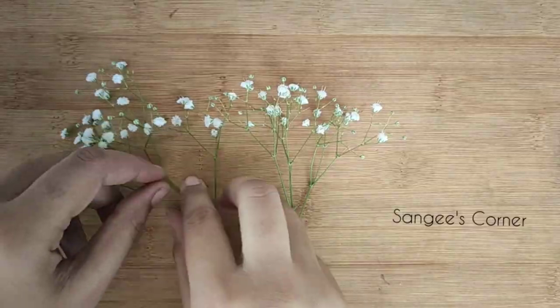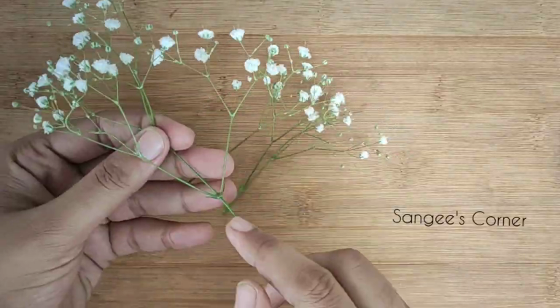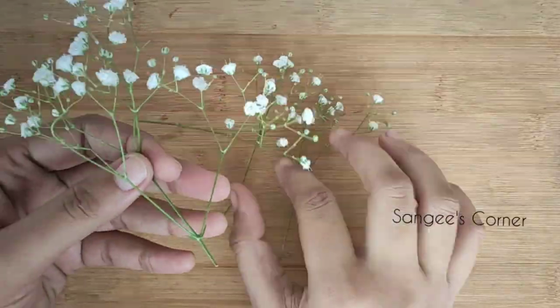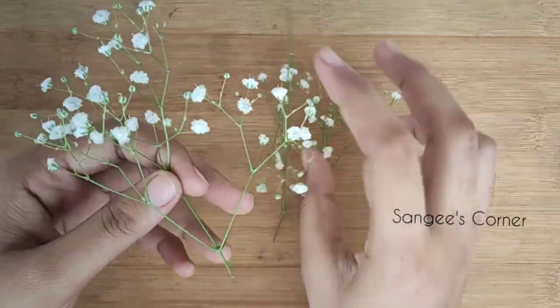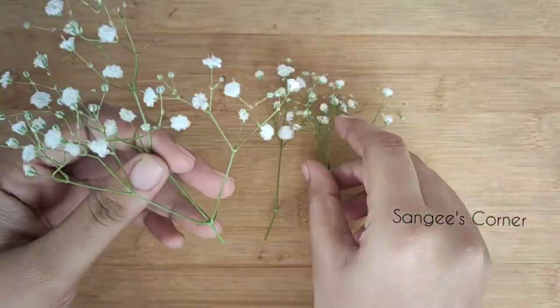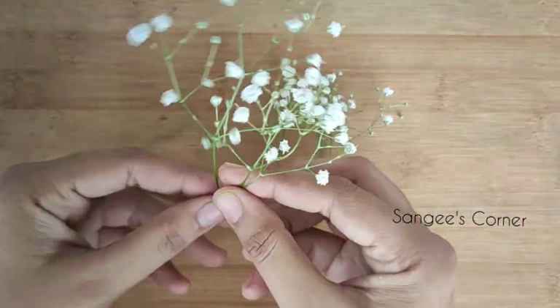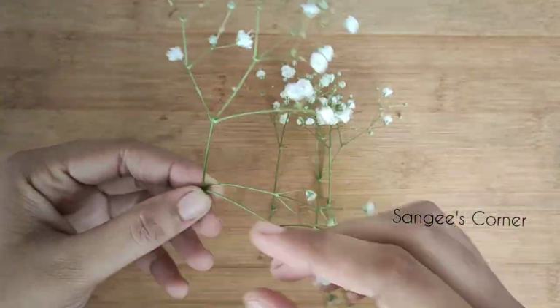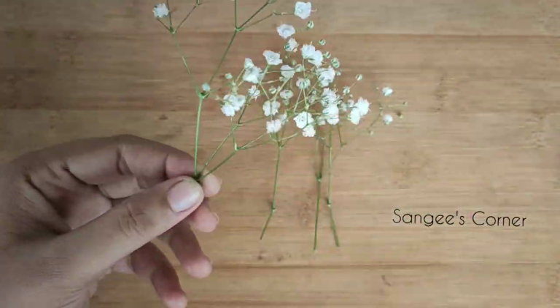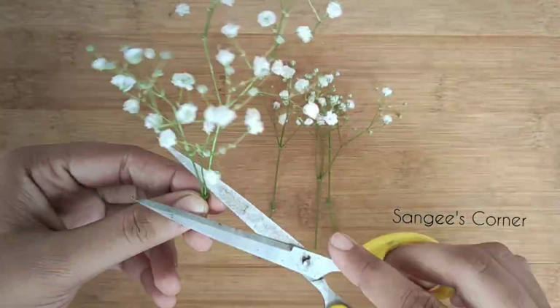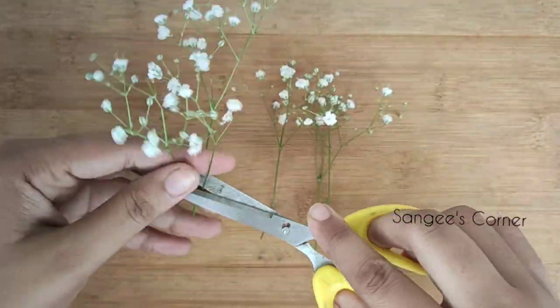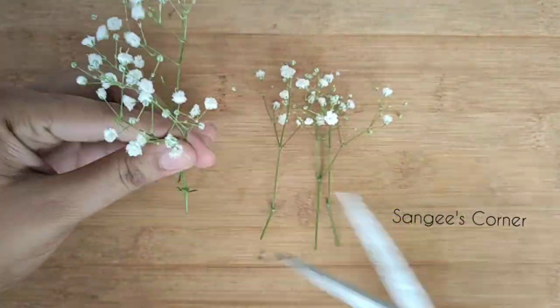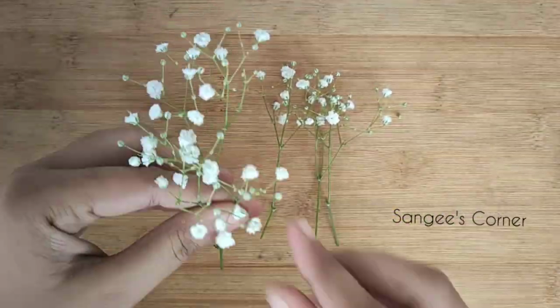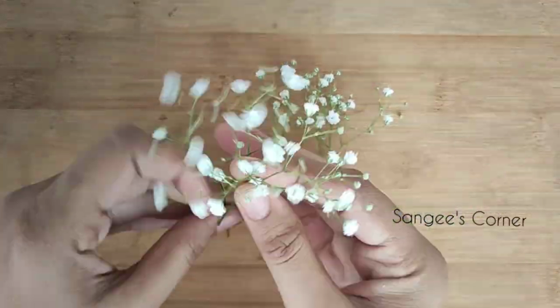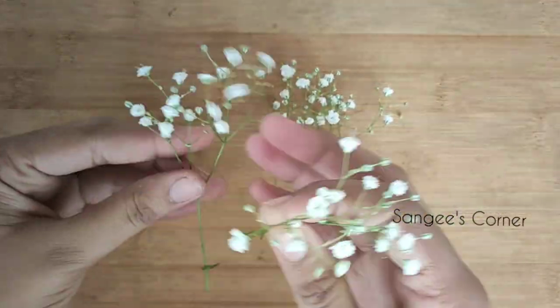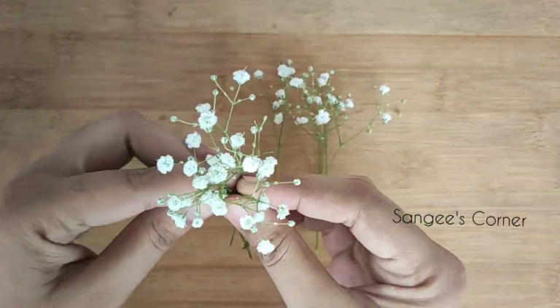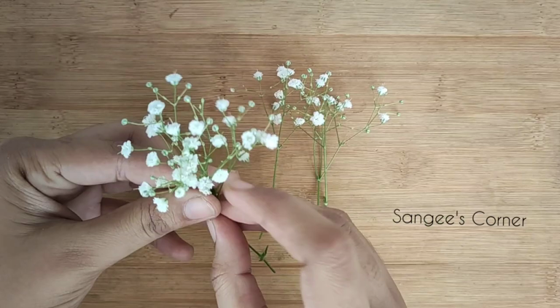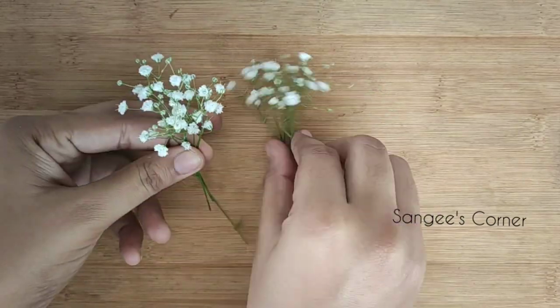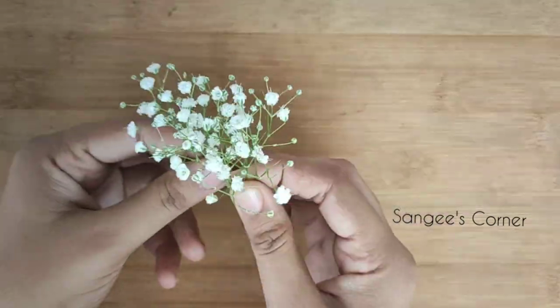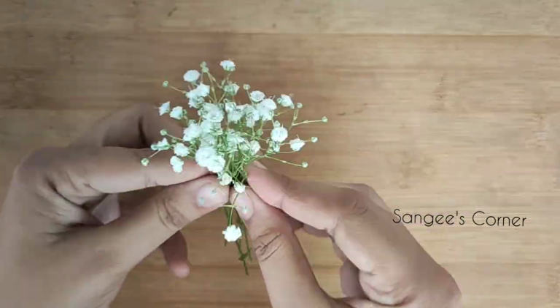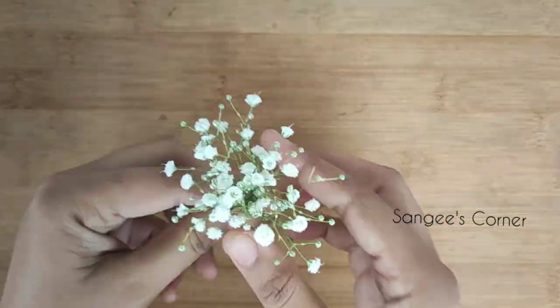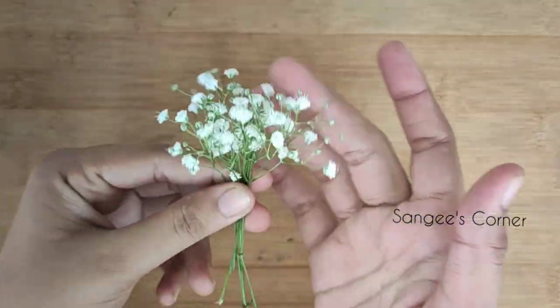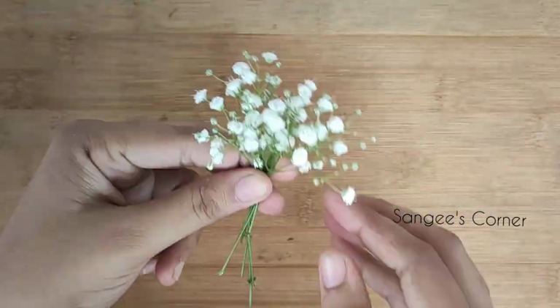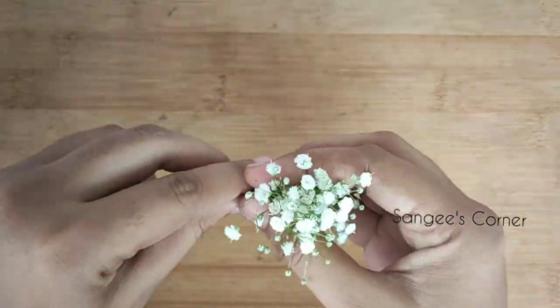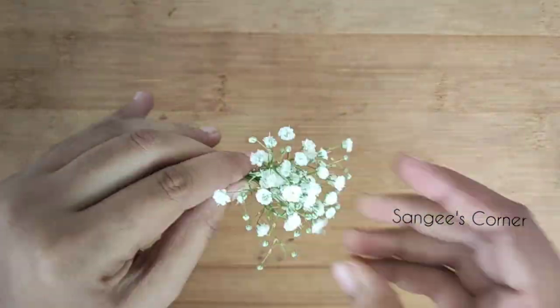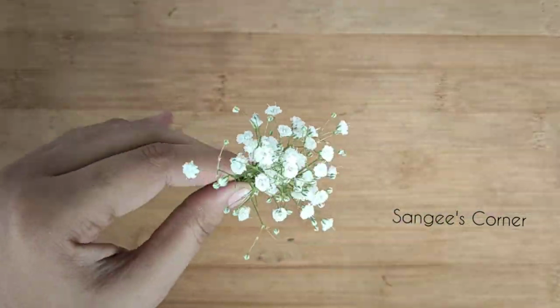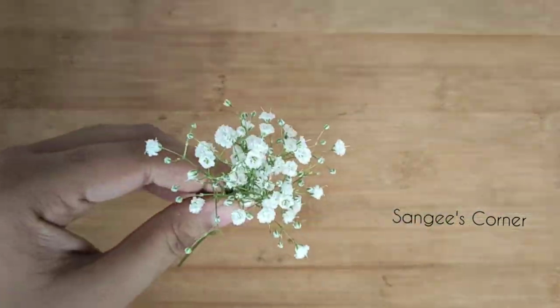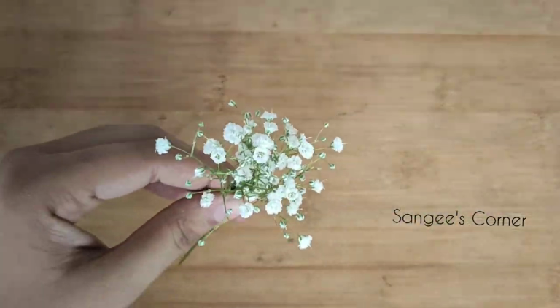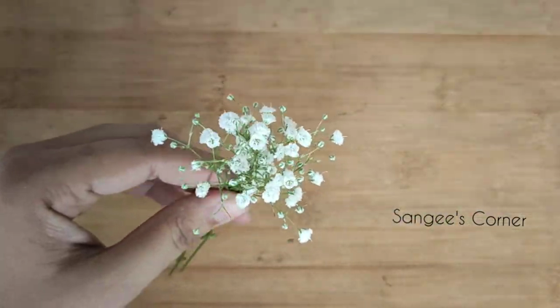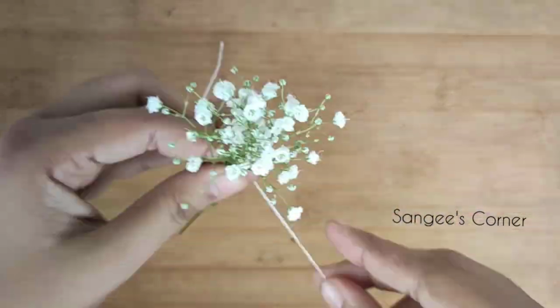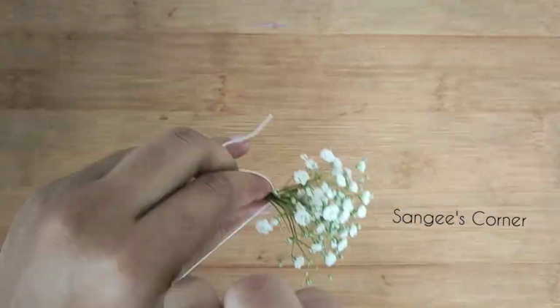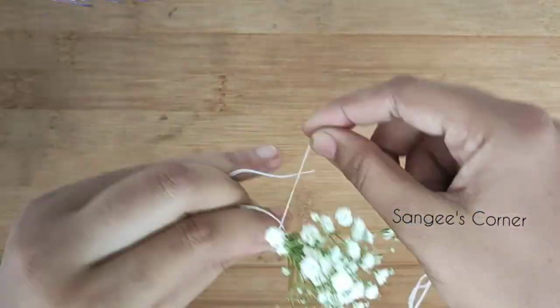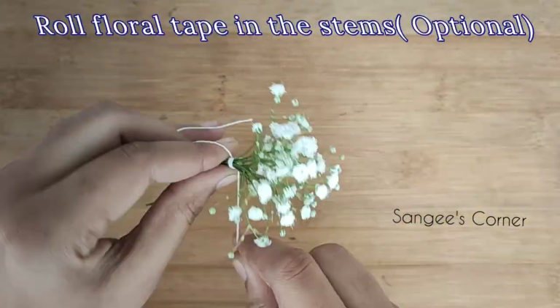We will cut the small branches. We will cut the stems from the flowers, full of orange, and cut the stems from the flowers.